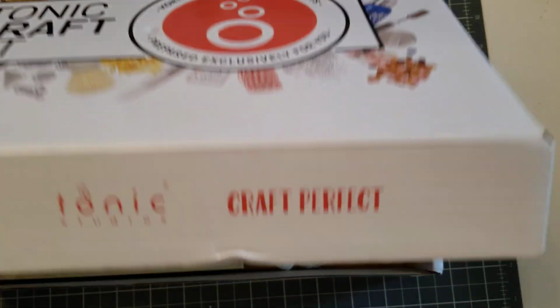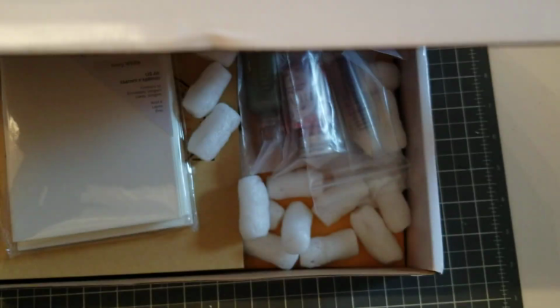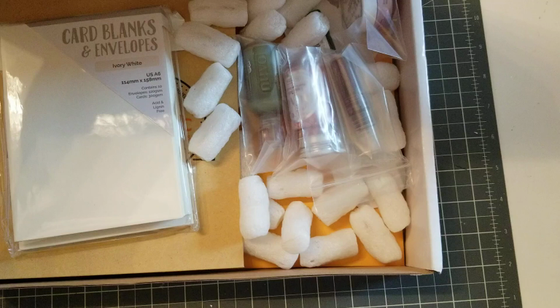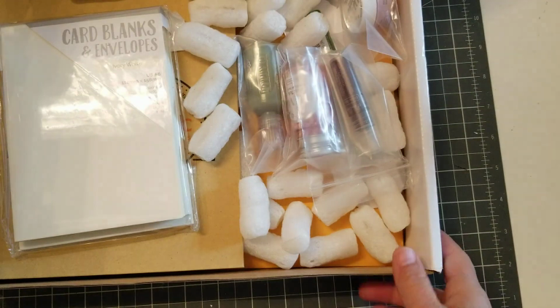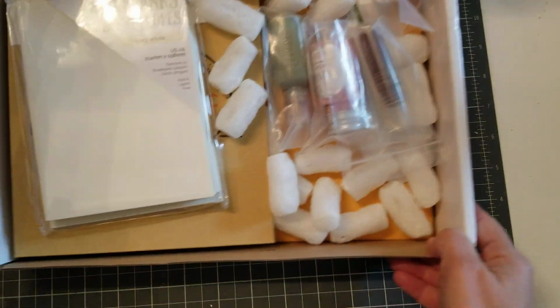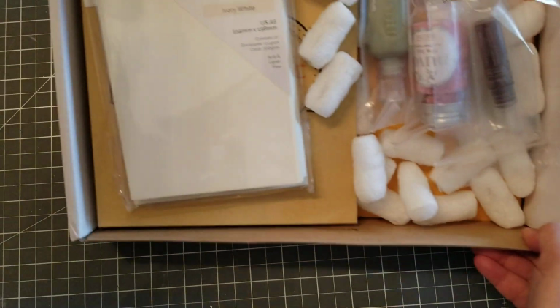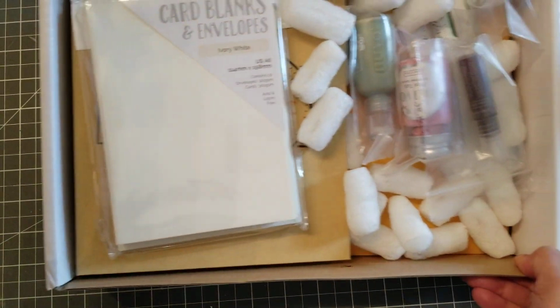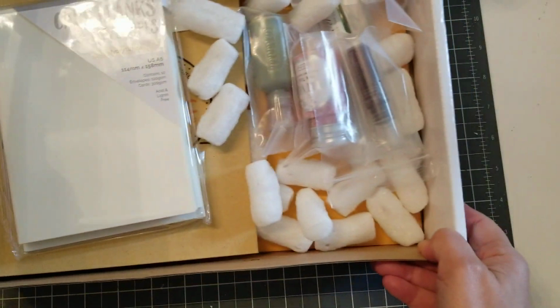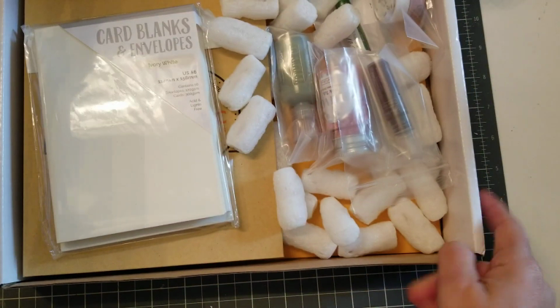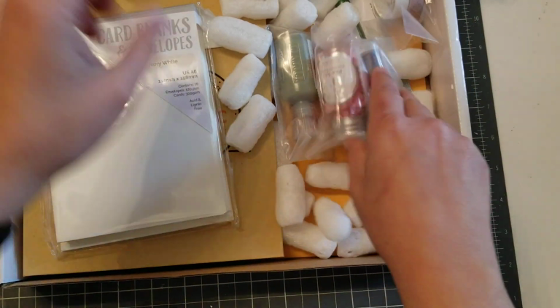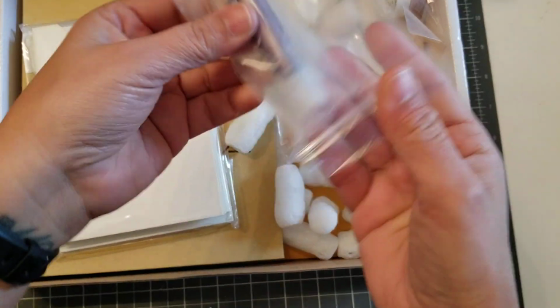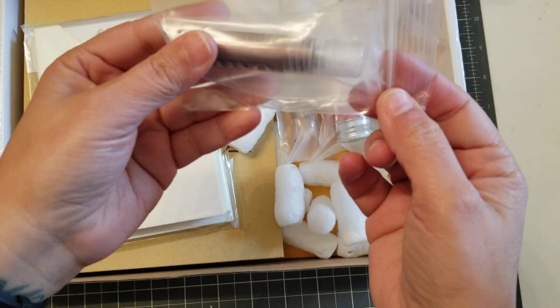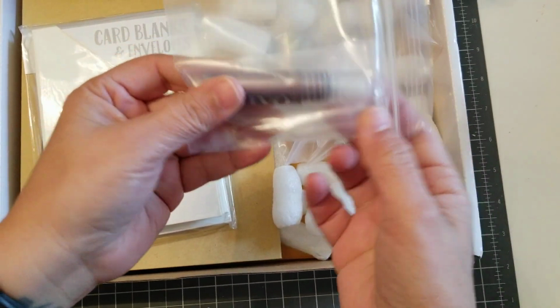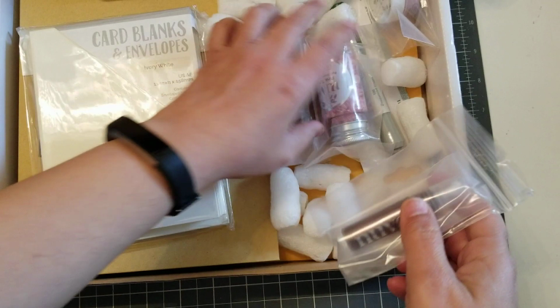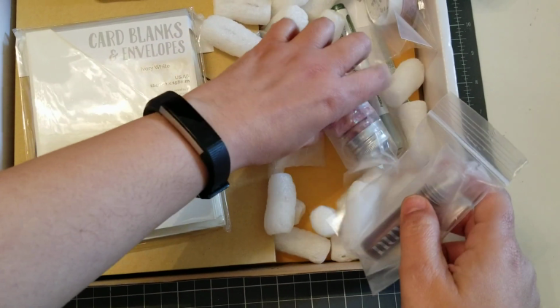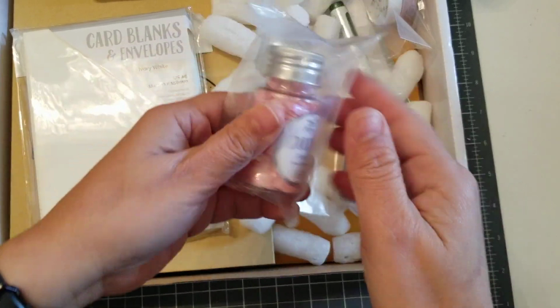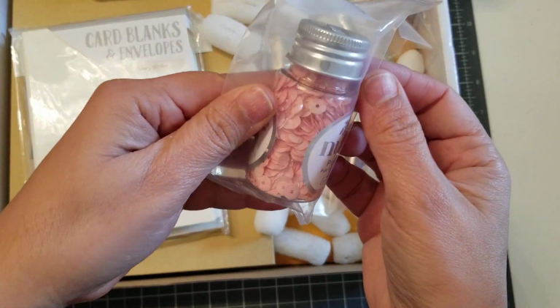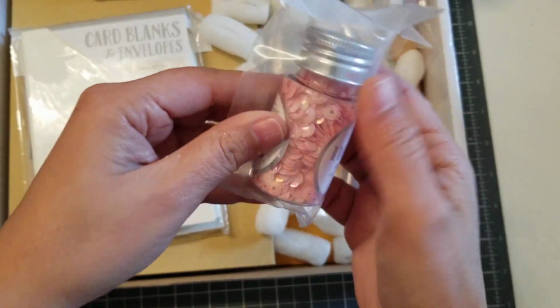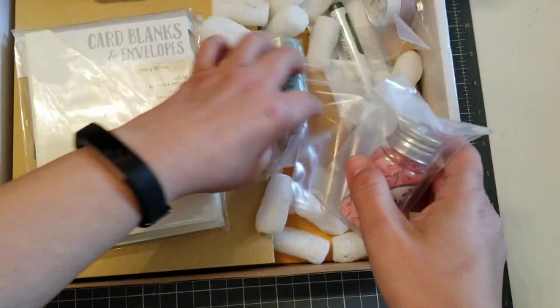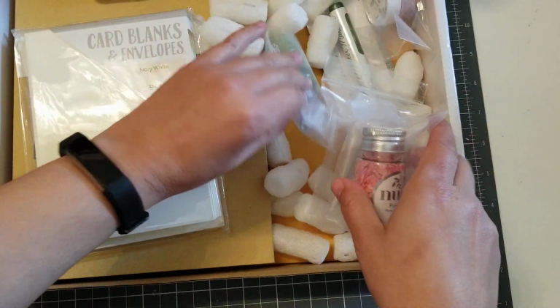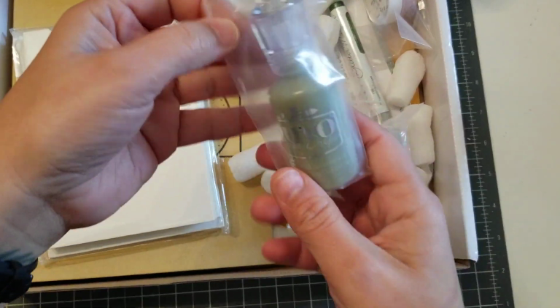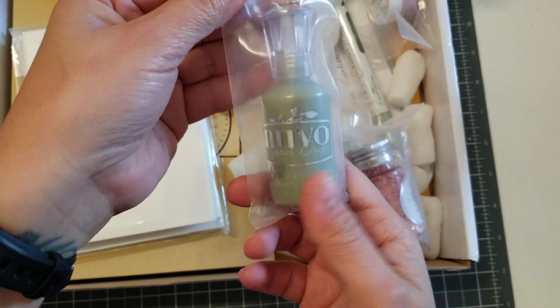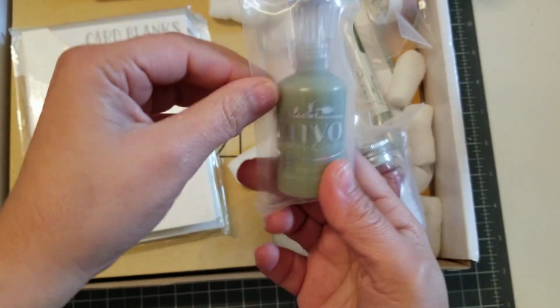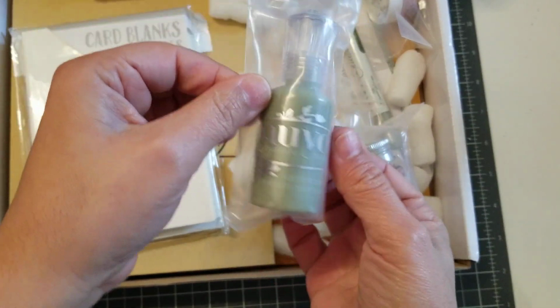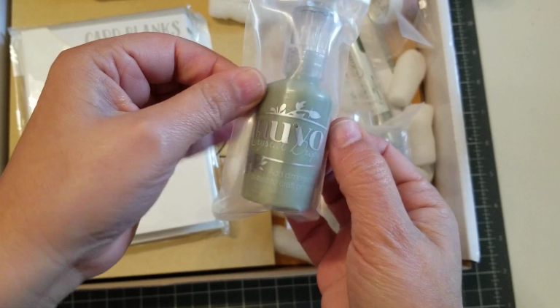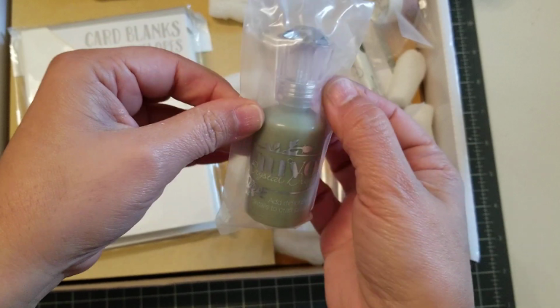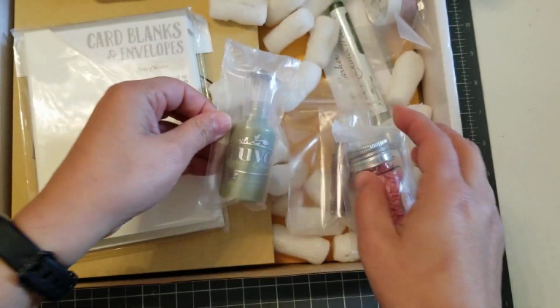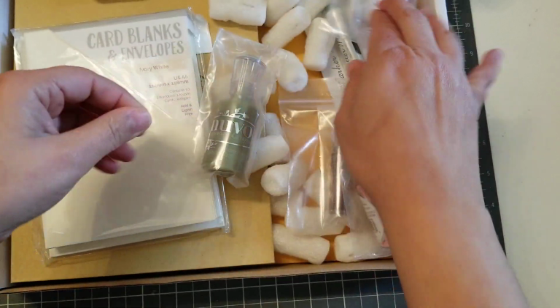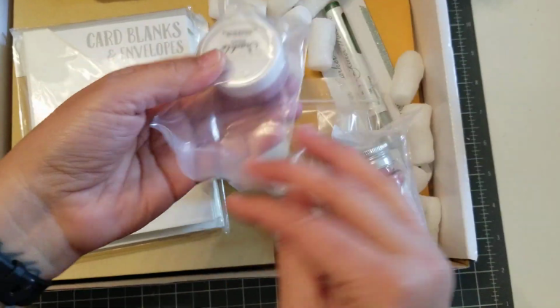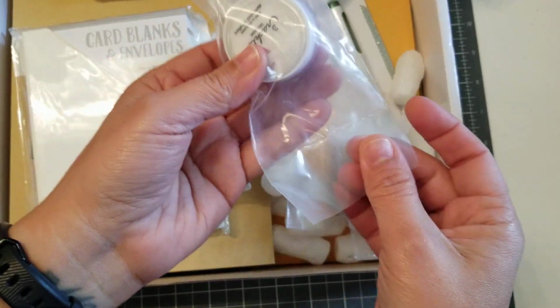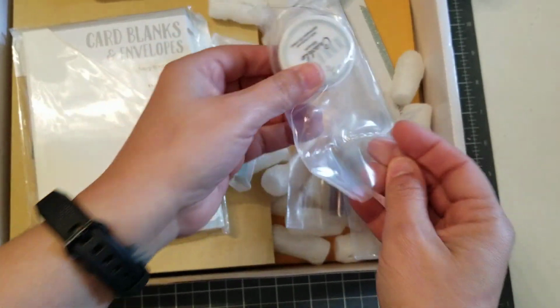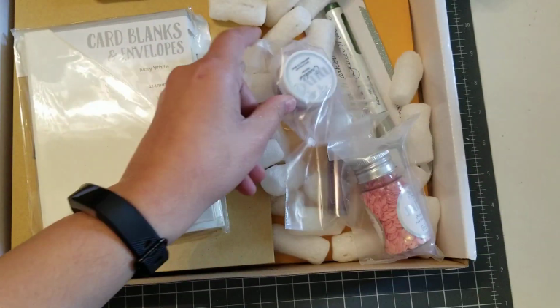Alright, so when you open it, this is what it looks like. Everything comes in little packages. So just in case anything spills, it's going to be in its own little plastic container. So let me take everything out and I'll be back.